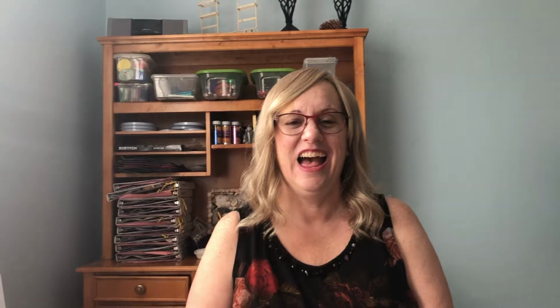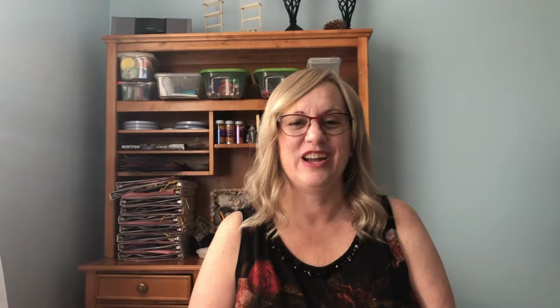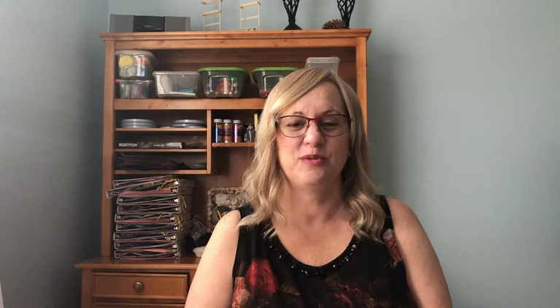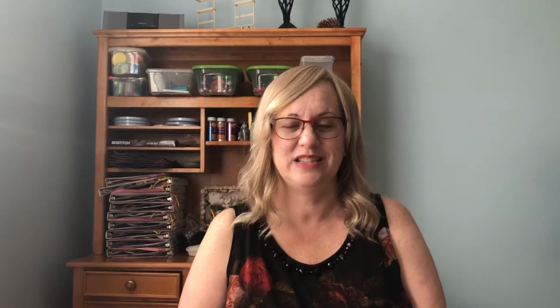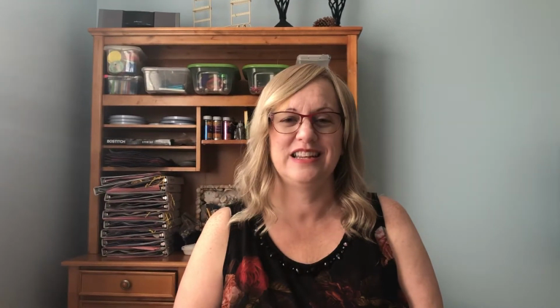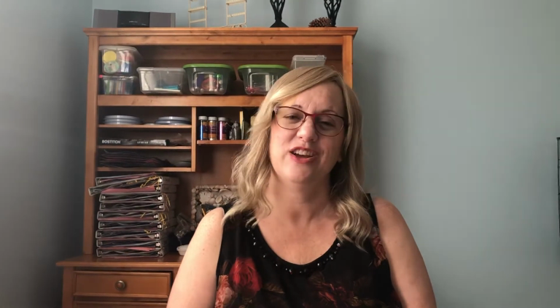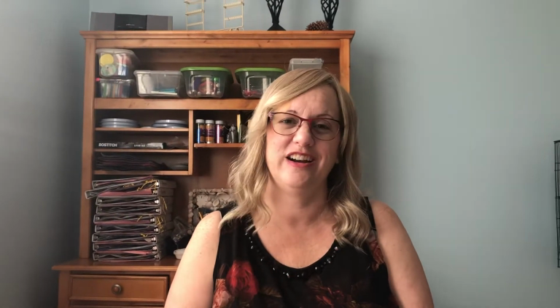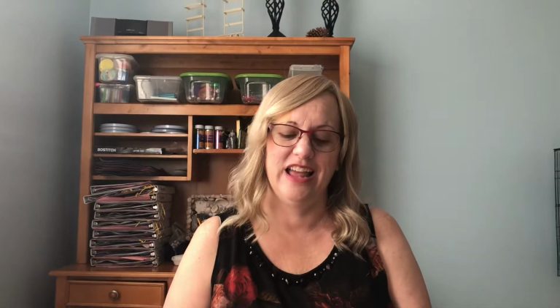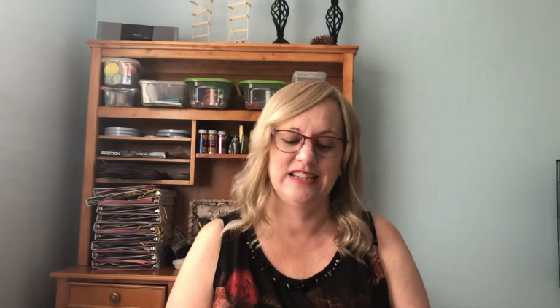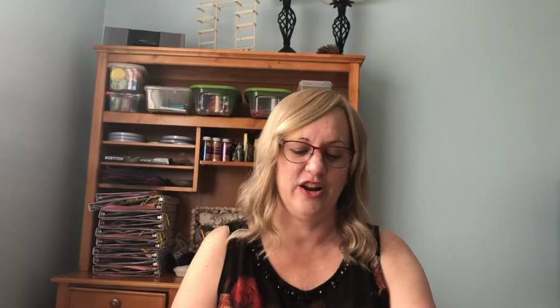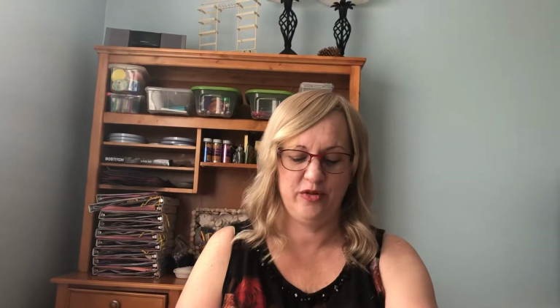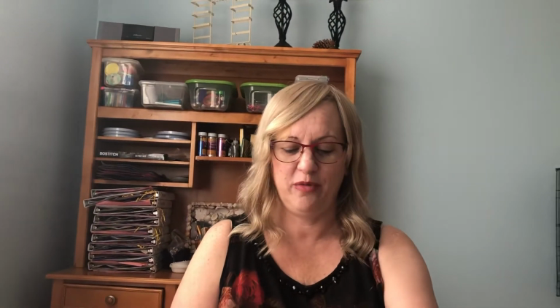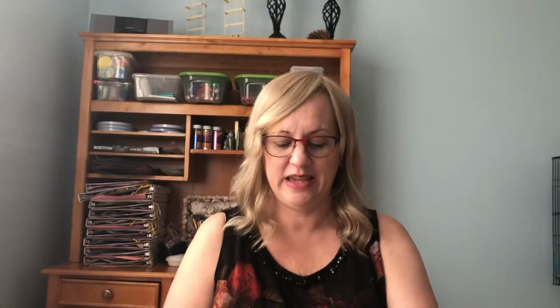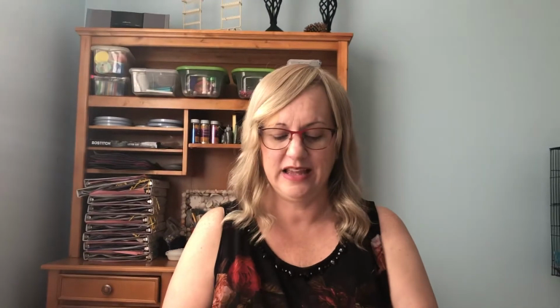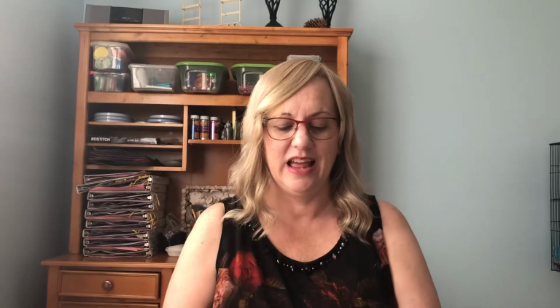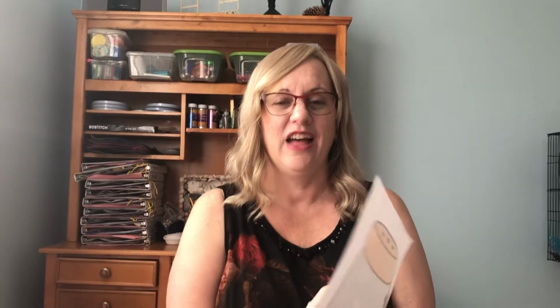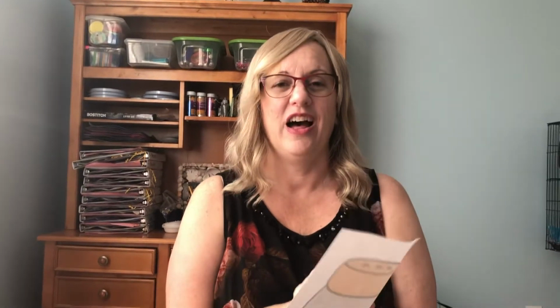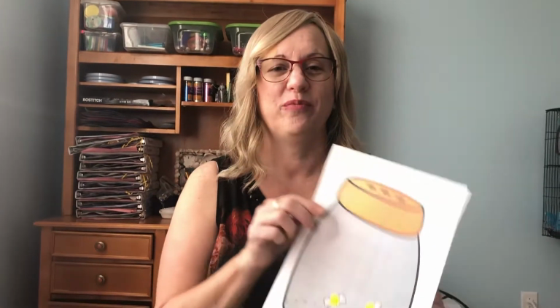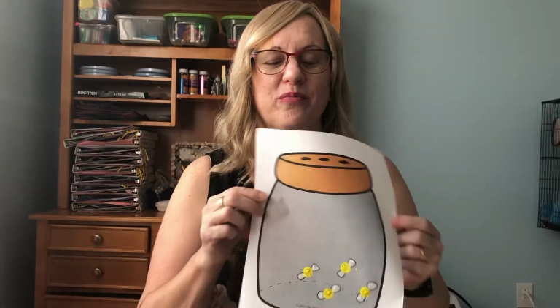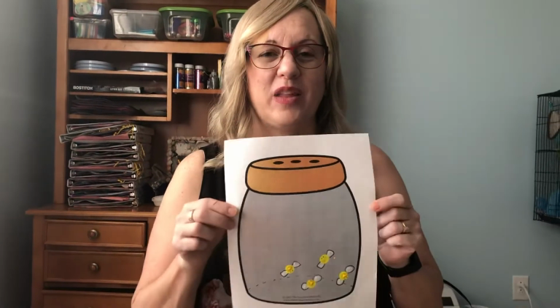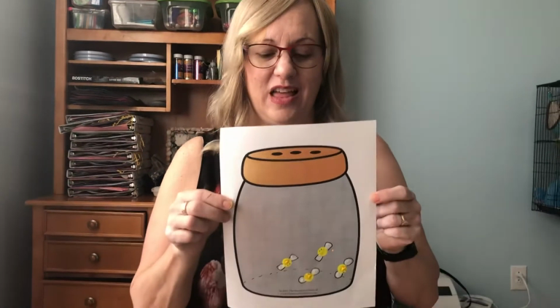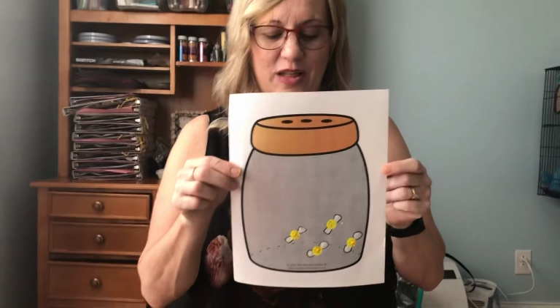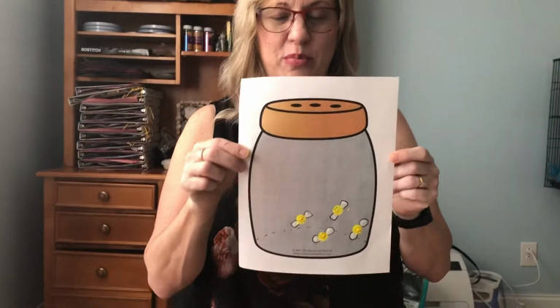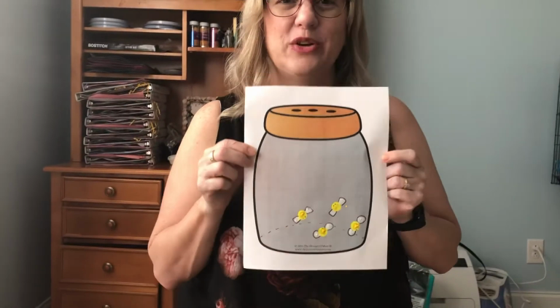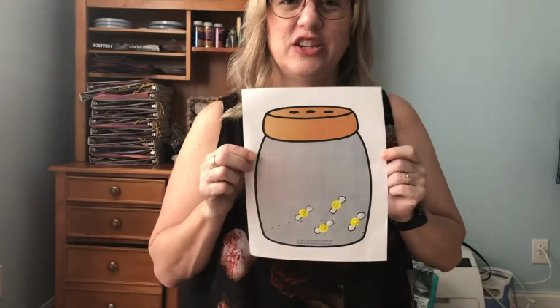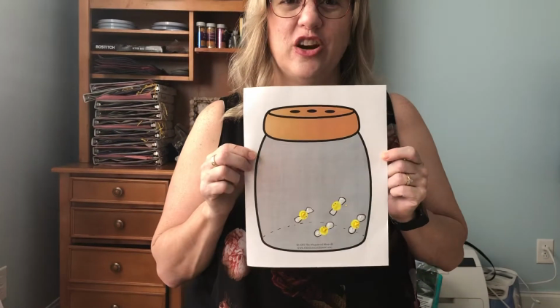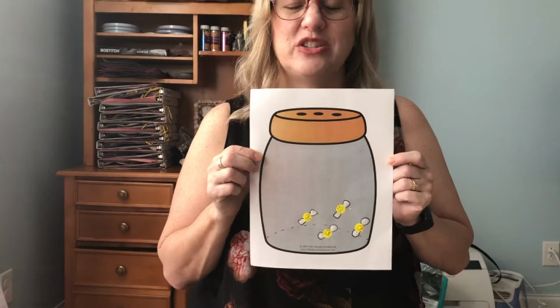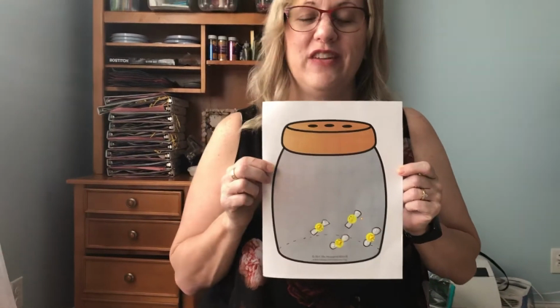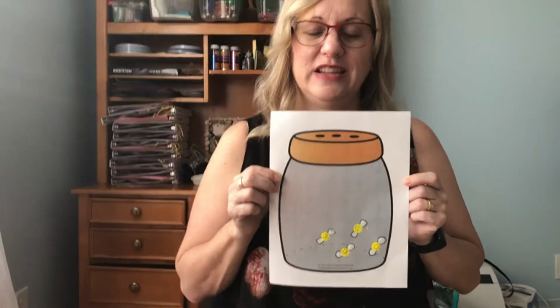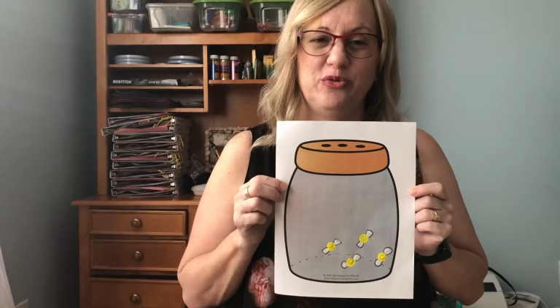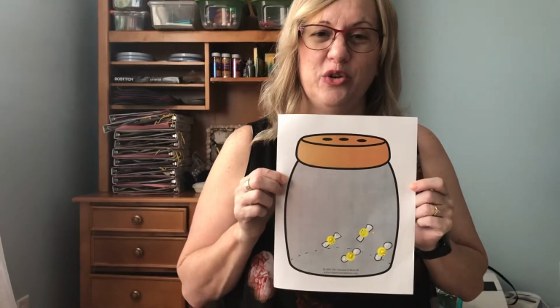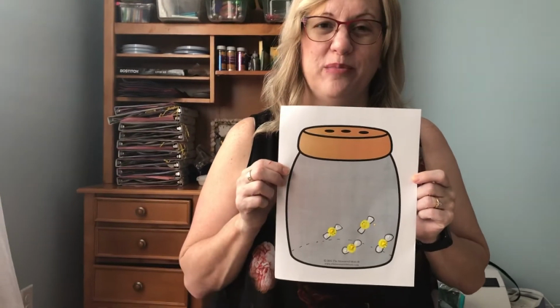Hi girls and boys. Today is art. Today in art we are making bugs you catch in a jar, which is a fun thing to do when you go camping.